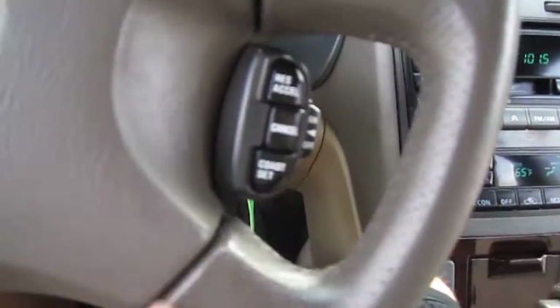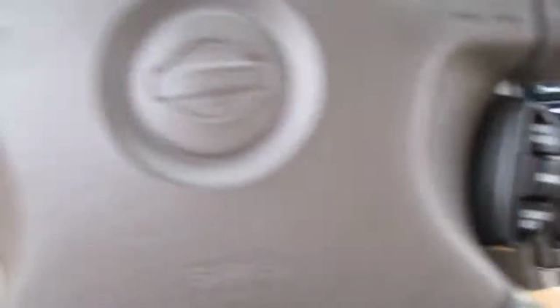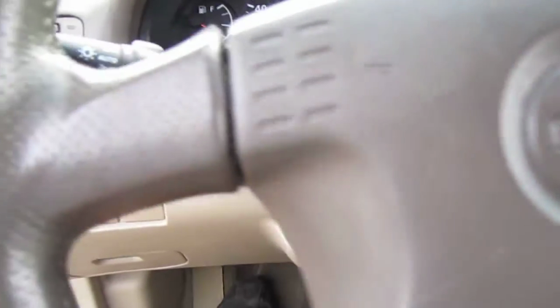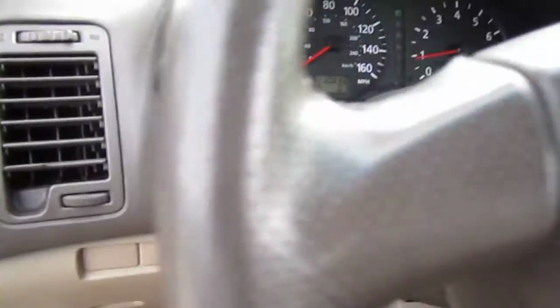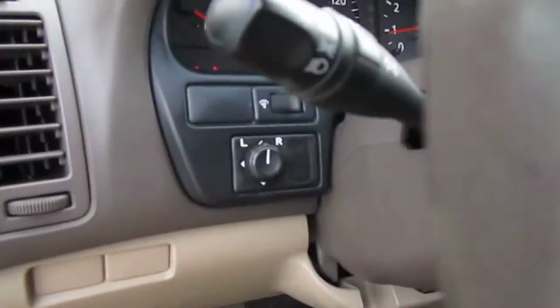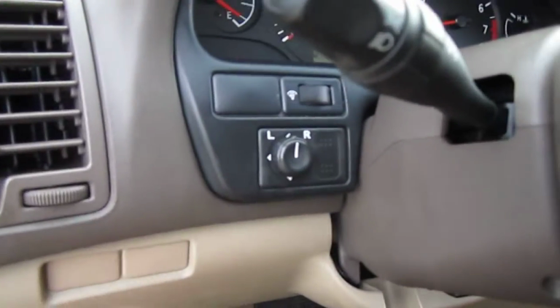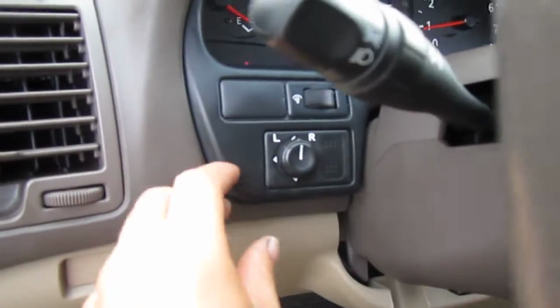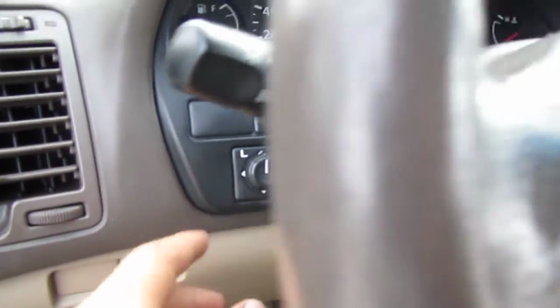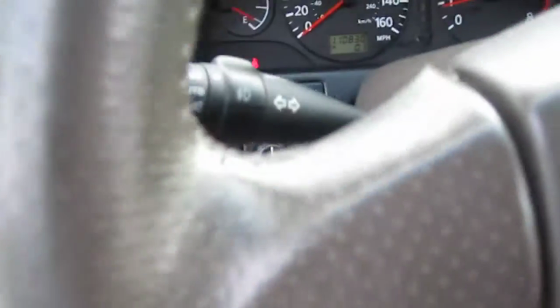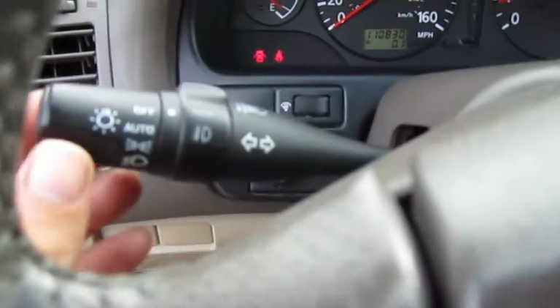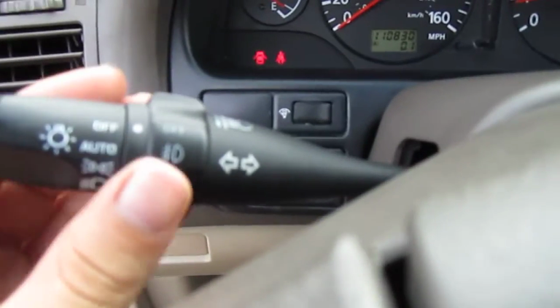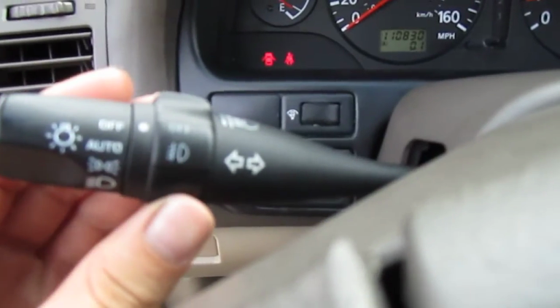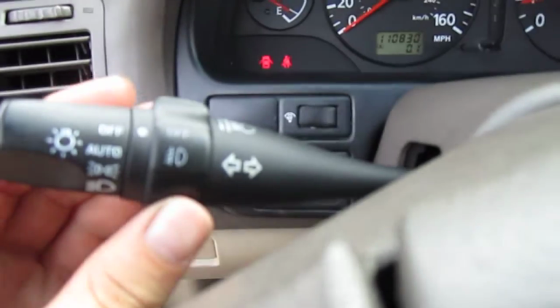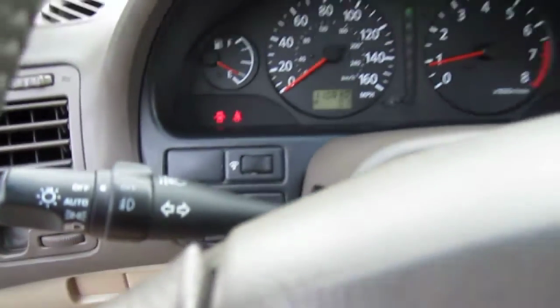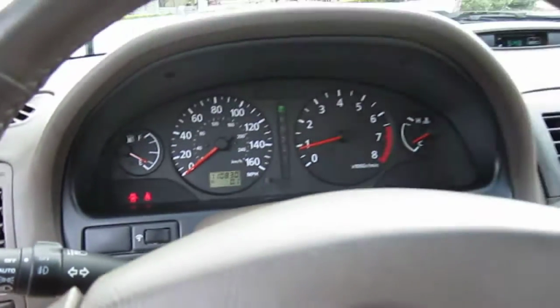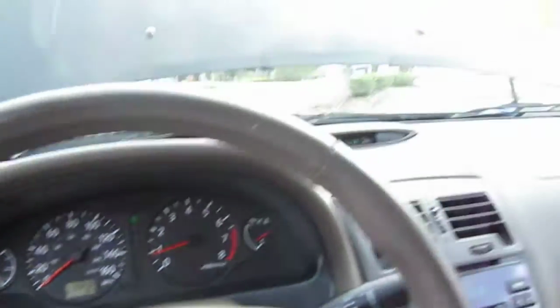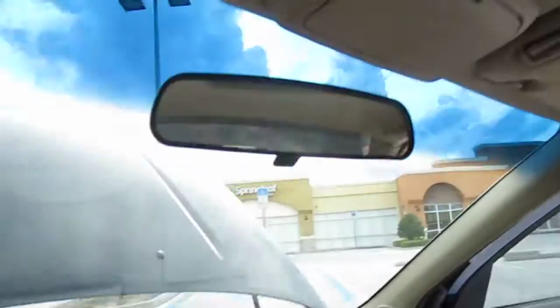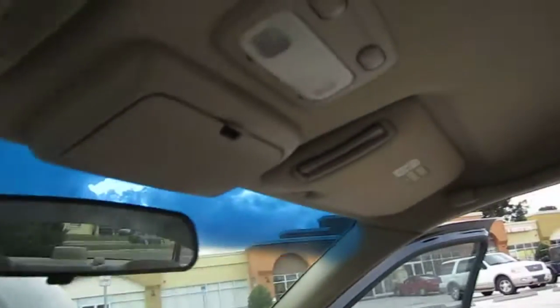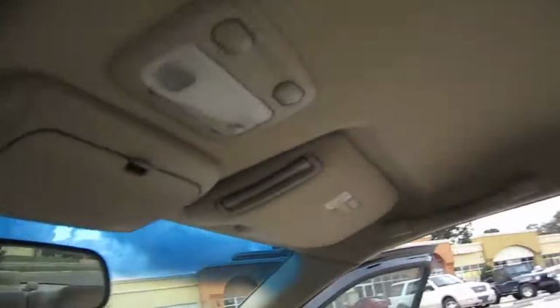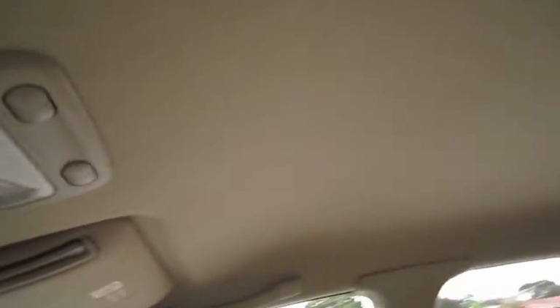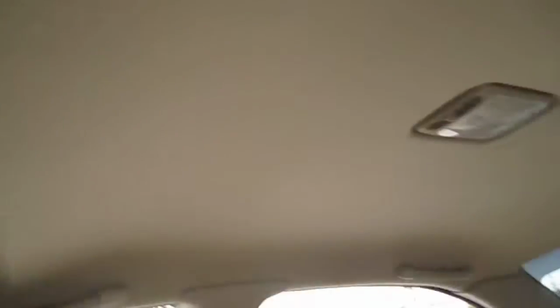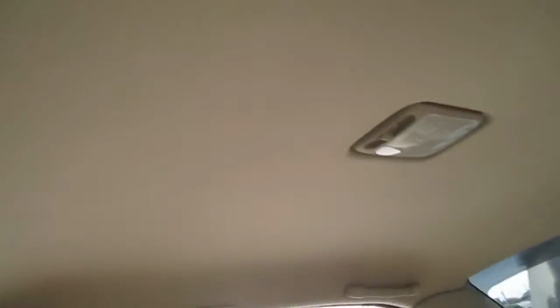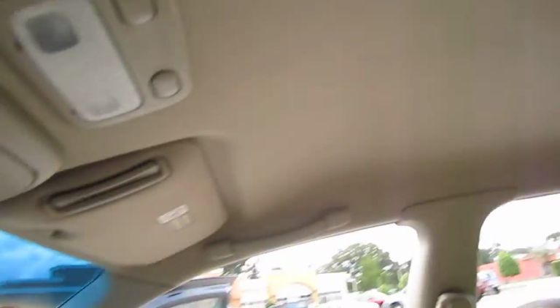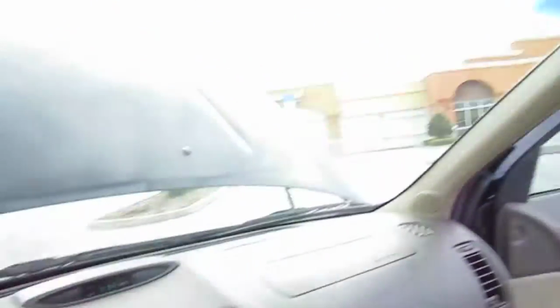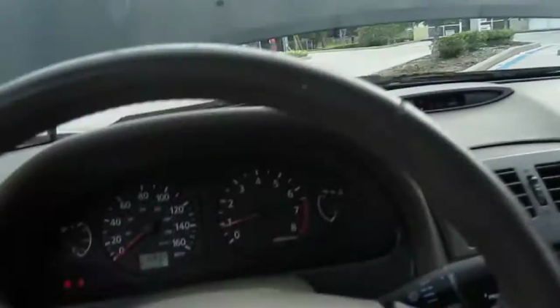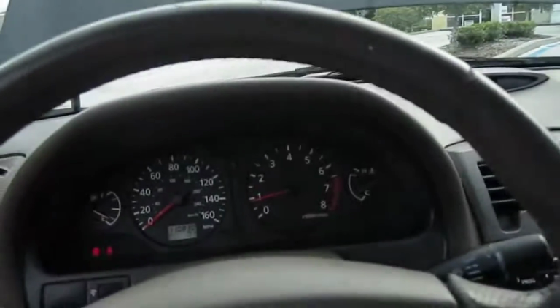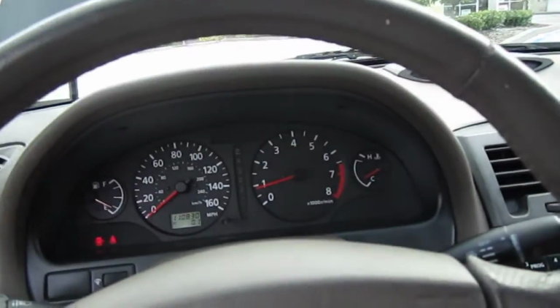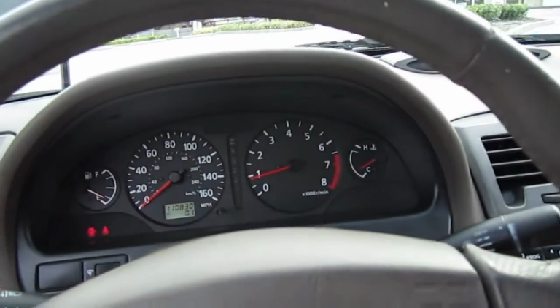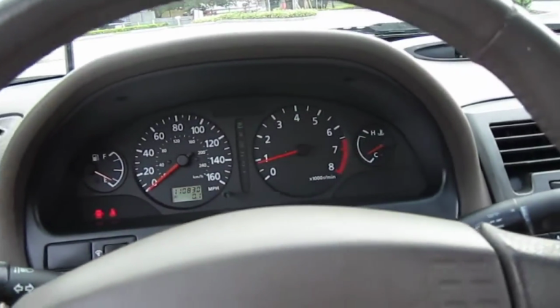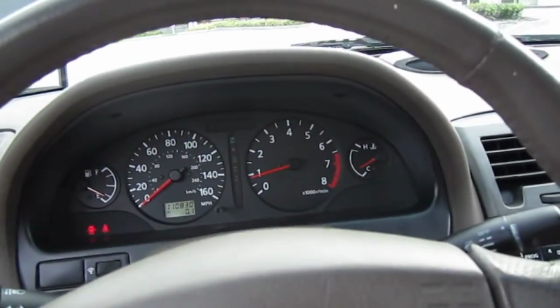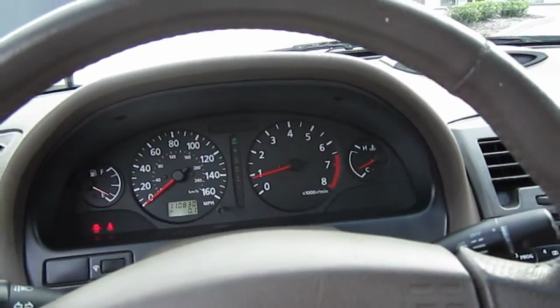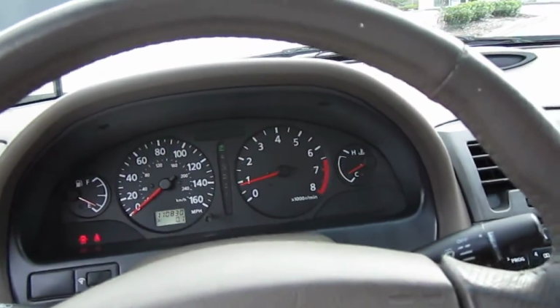It comes with cruise control and steering wheel buttons right there, power mirrors right there, and the fog lights up here. Very clean headliner — I wouldn't be surprised if this was a one-owner vehicle, it's just that clean.